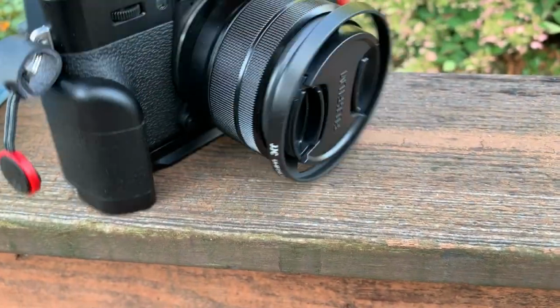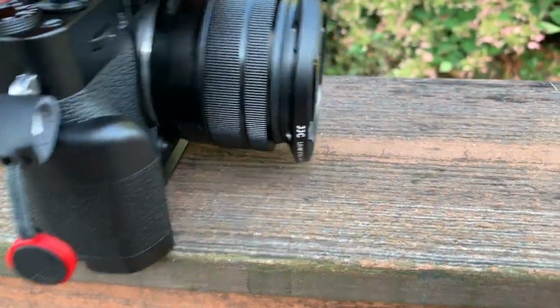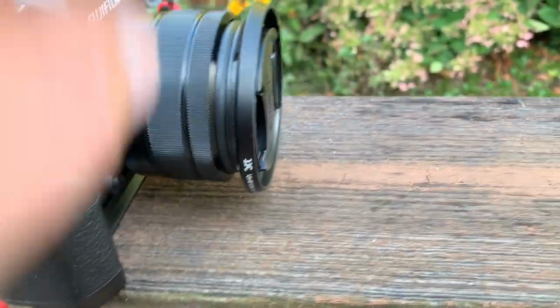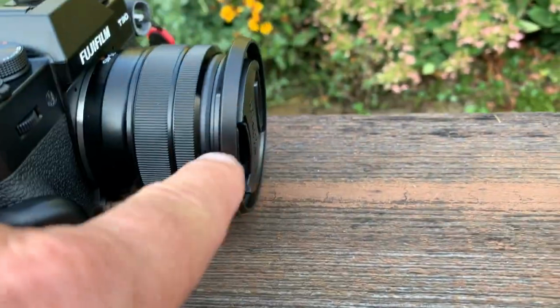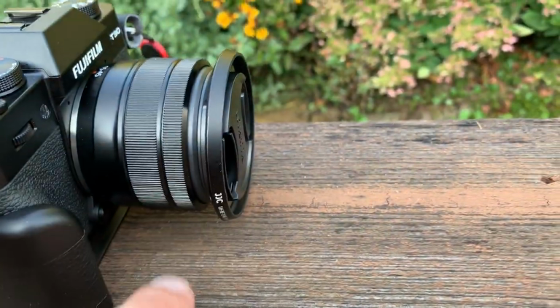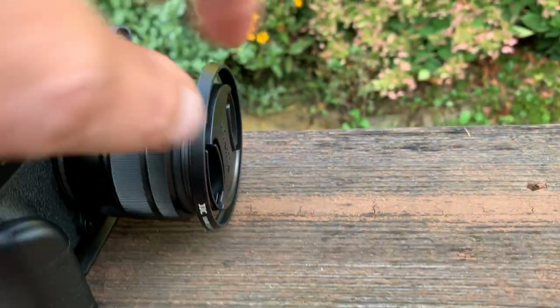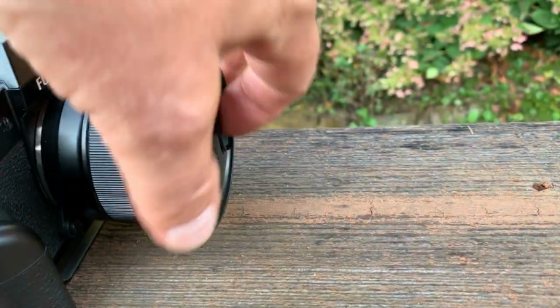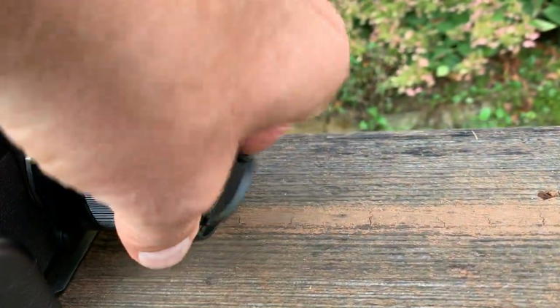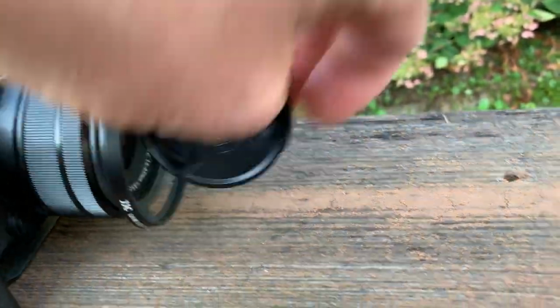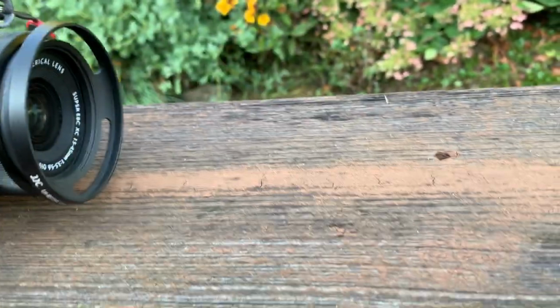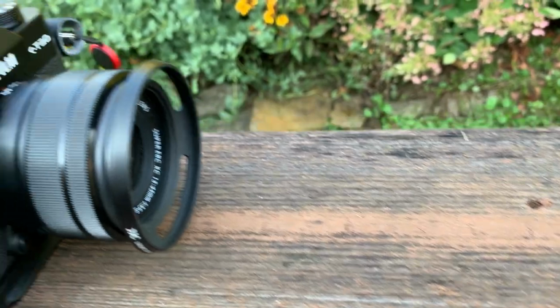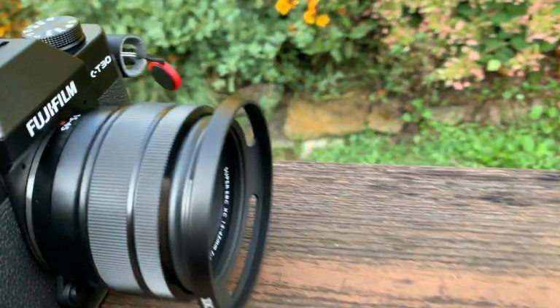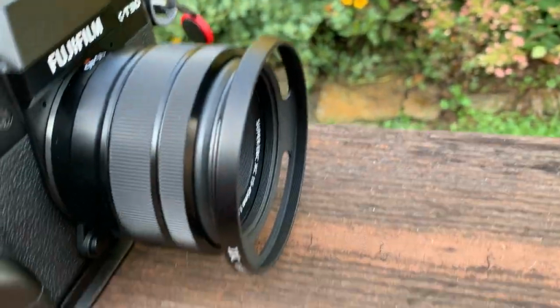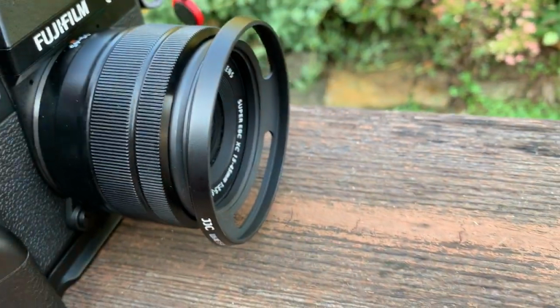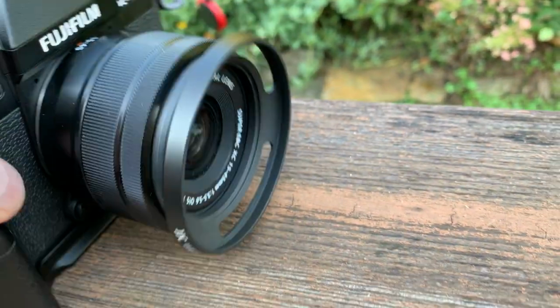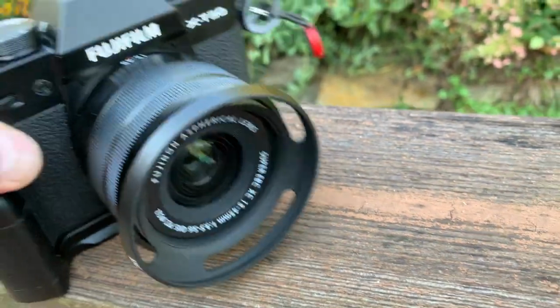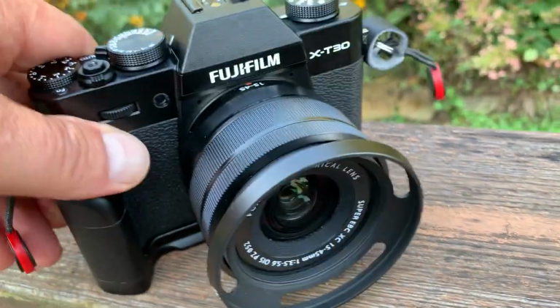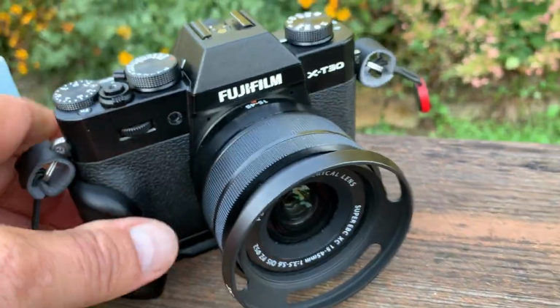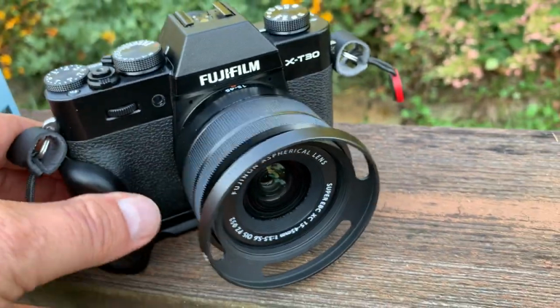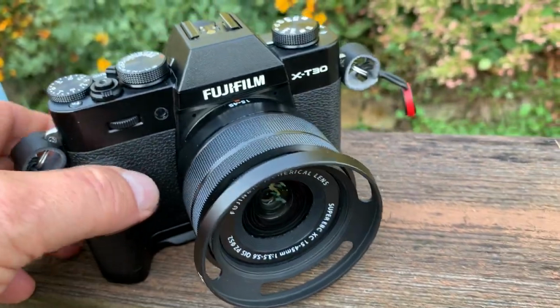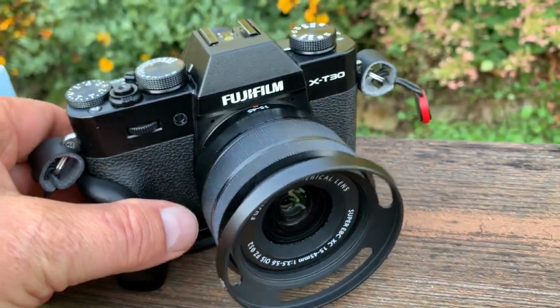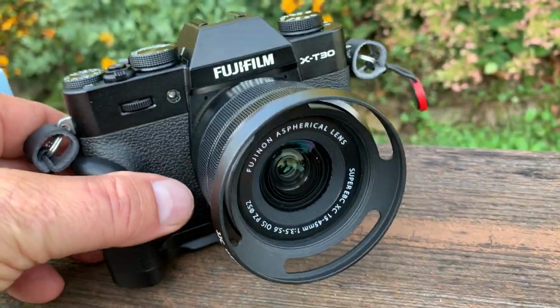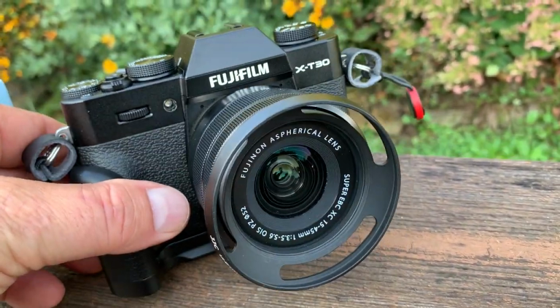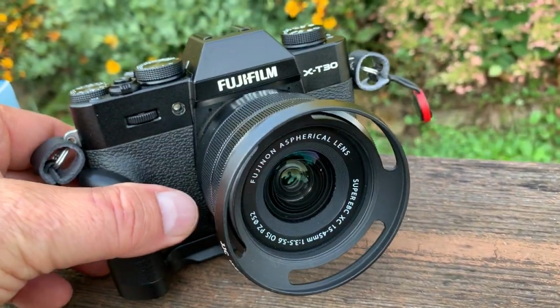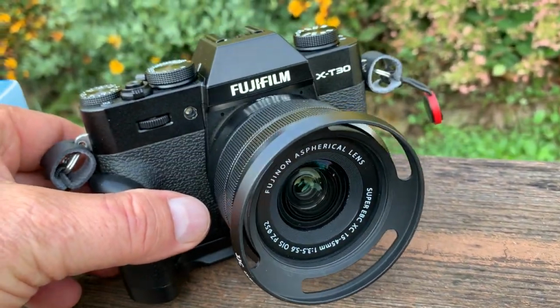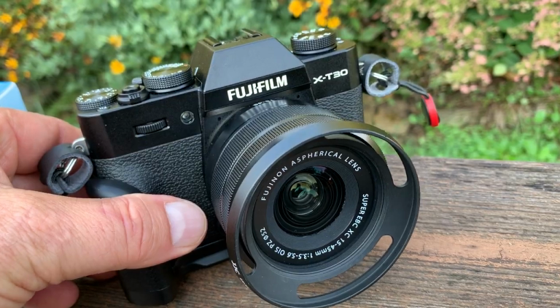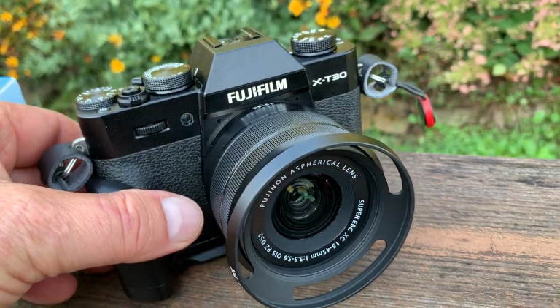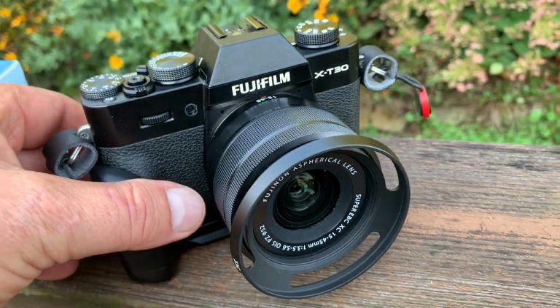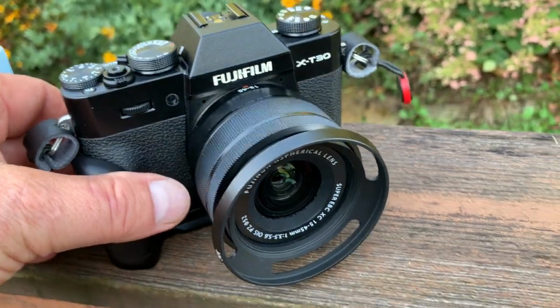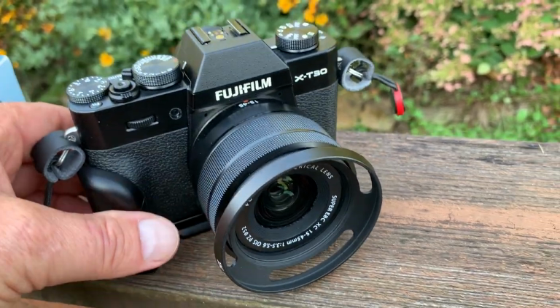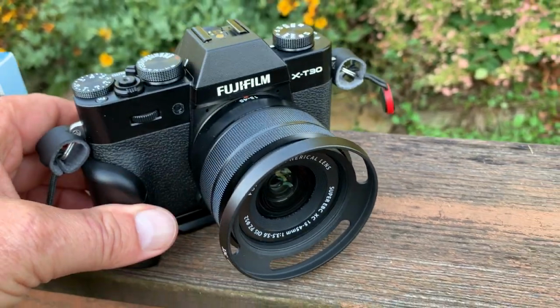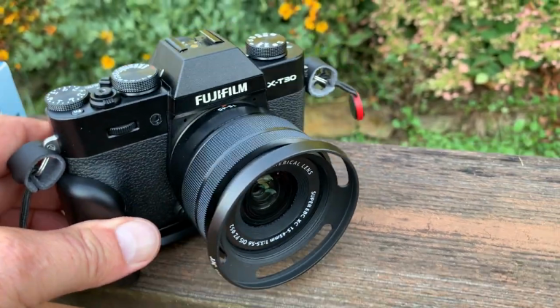By the way, this is a JJC lens hood, and I think that helps the 15-45 kit lens look a lot better and gives you a little more protection on the XT30.